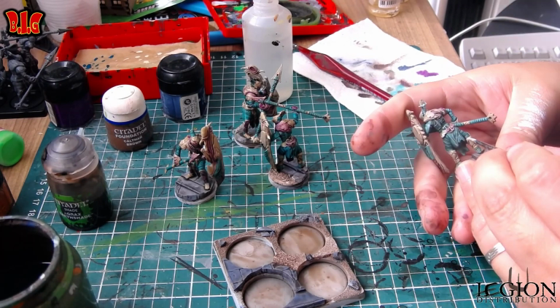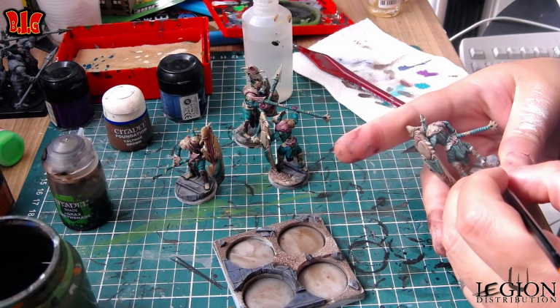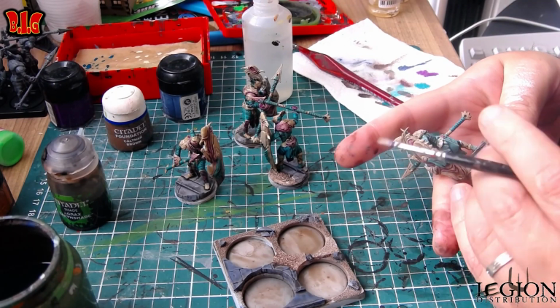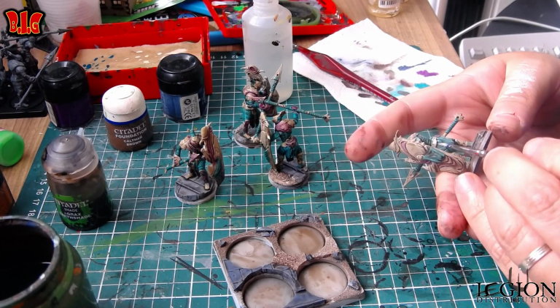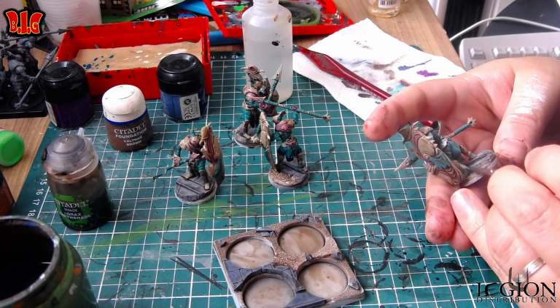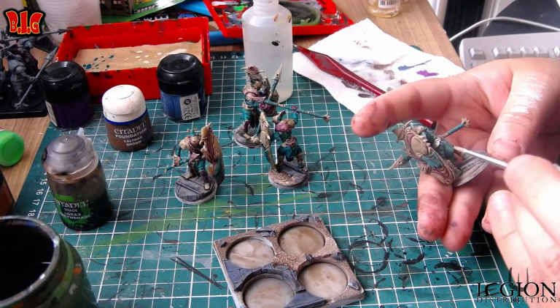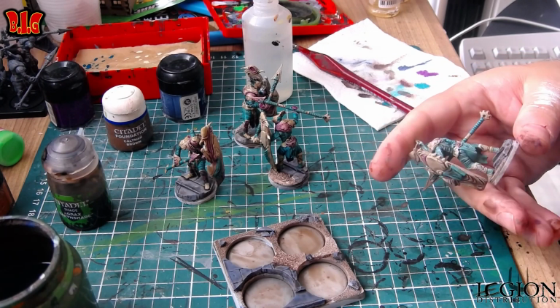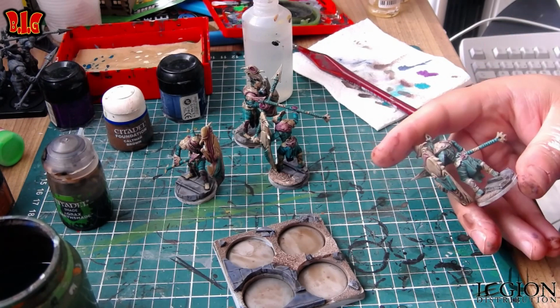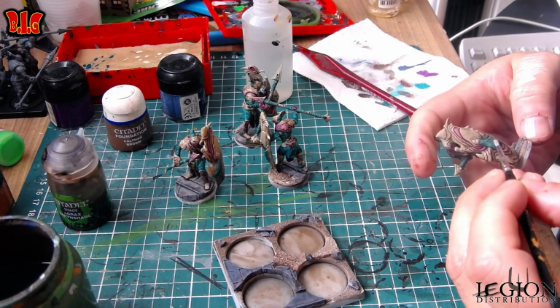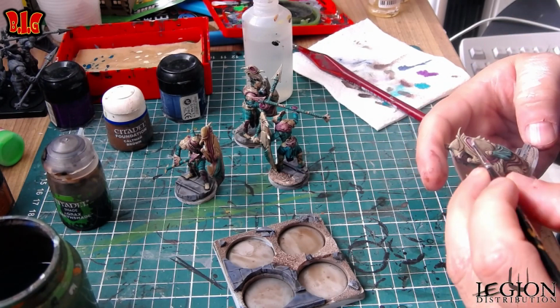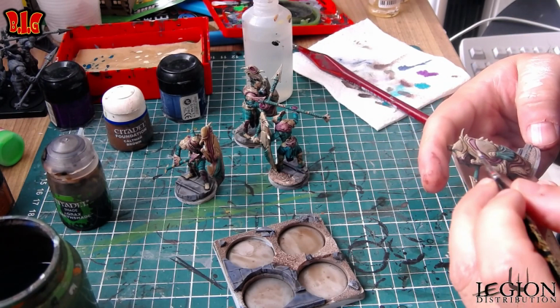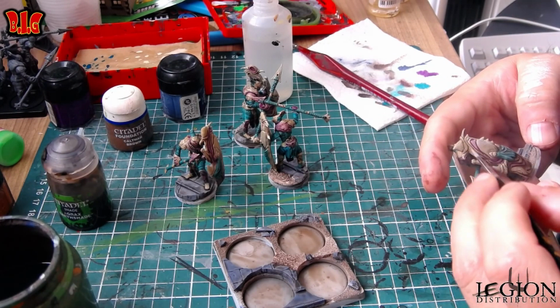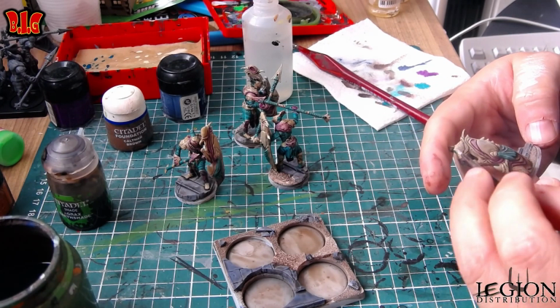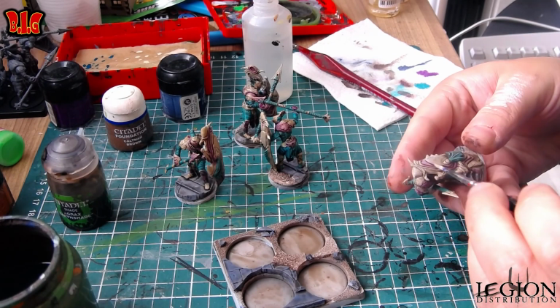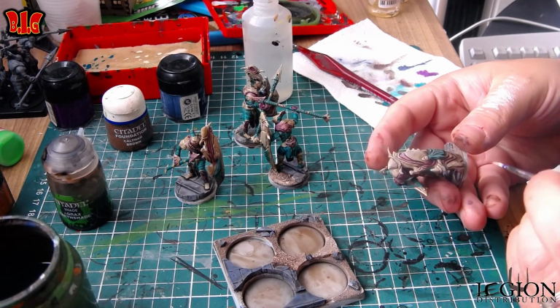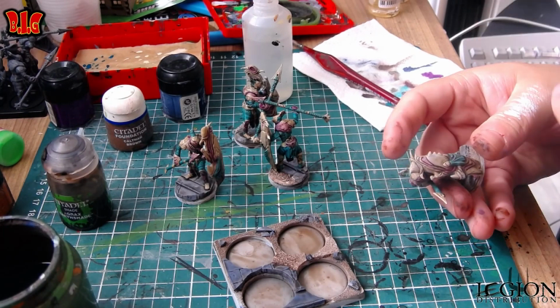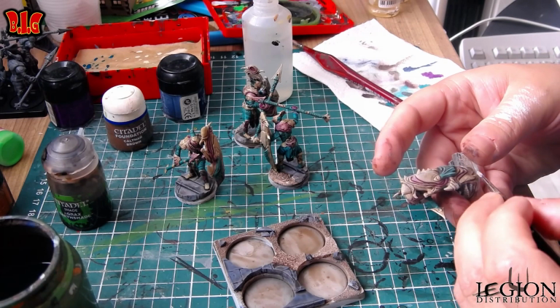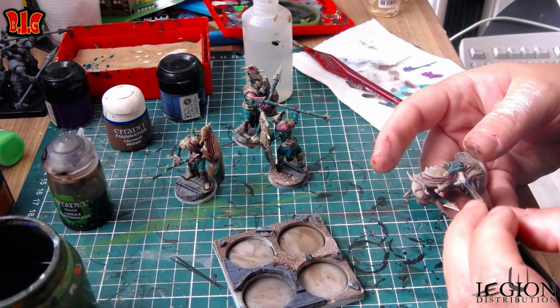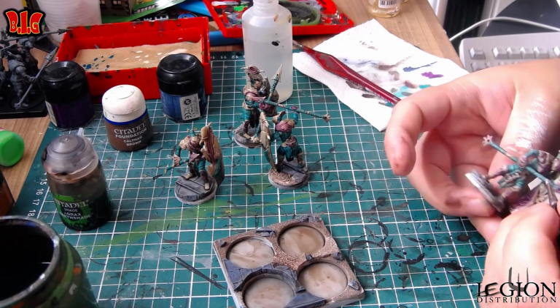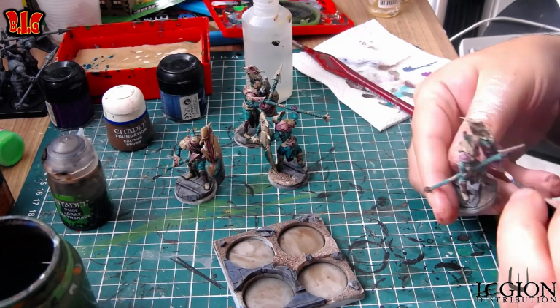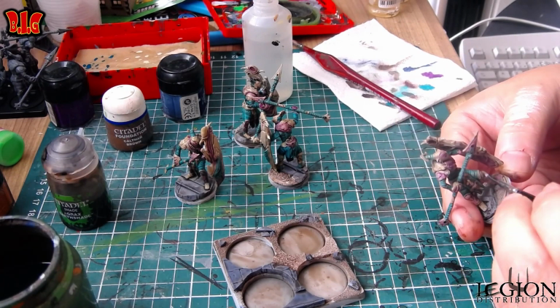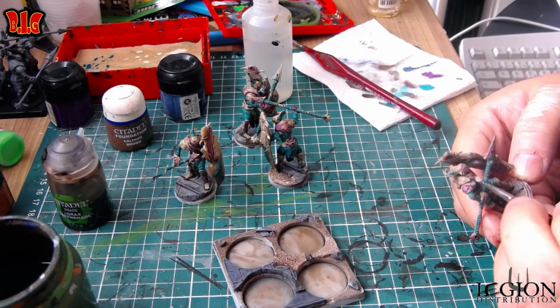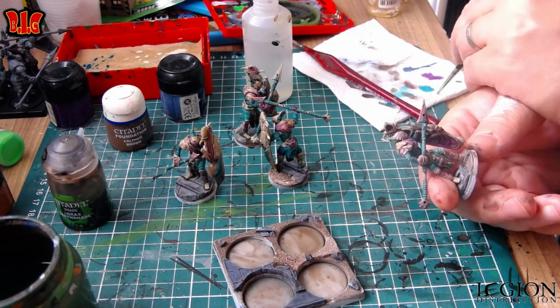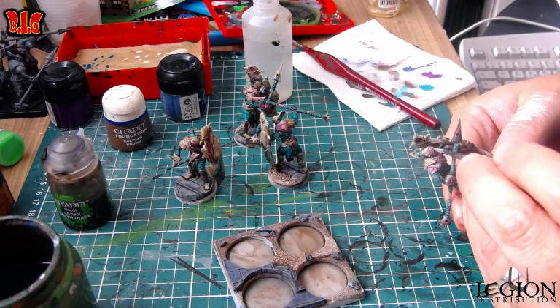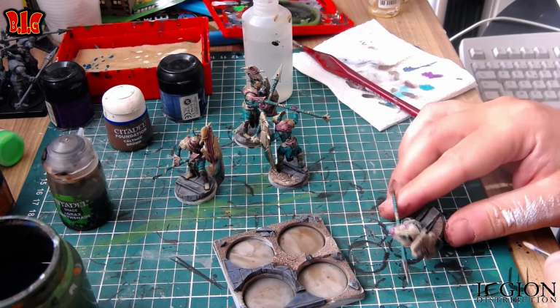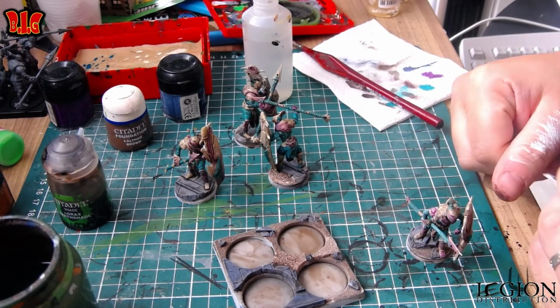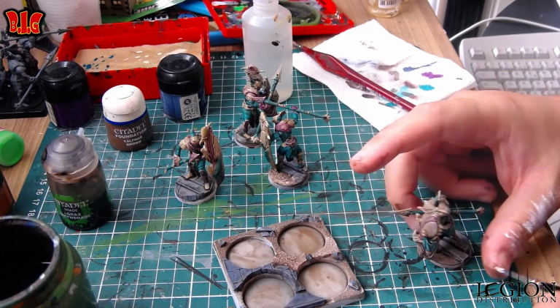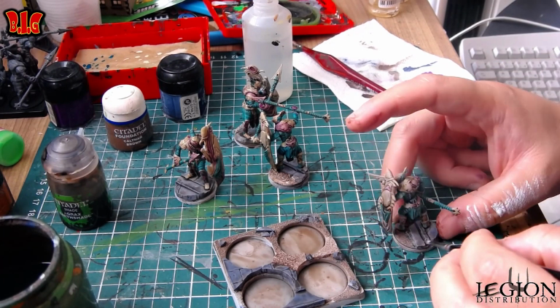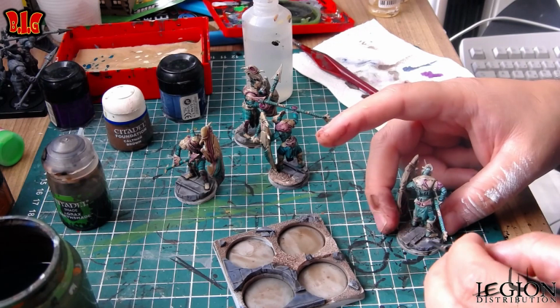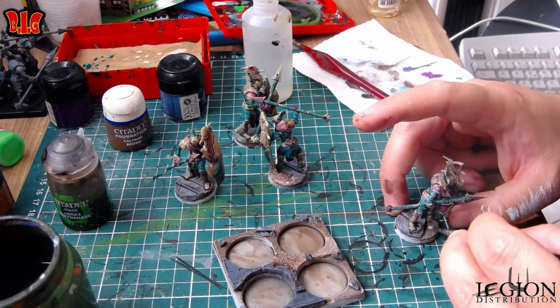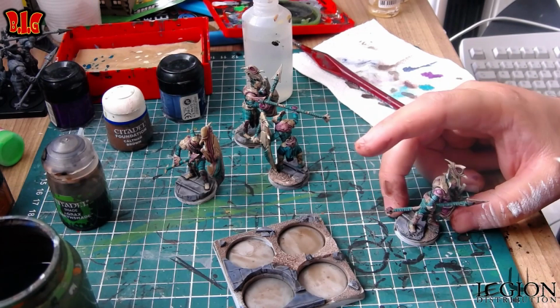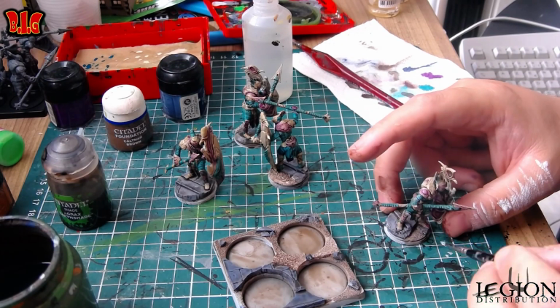Alors, si vous voulez faire ça aussi, vous pouvez le faire directement dans le beige. Moi là, j'ai fait beige, puis après vert, puis après violet. On aurait pu faire beige, violet directement — comme ça on aurait une peinture qui serait mélangée un peu — et après vert, ça aurait été pas mal.